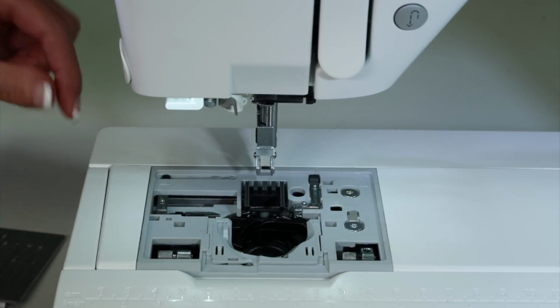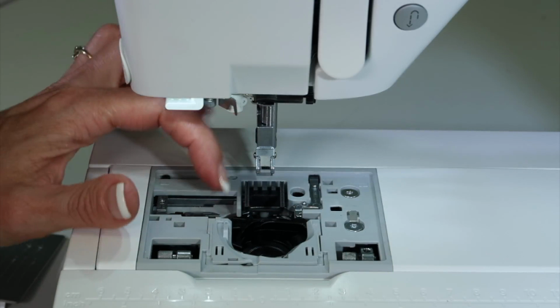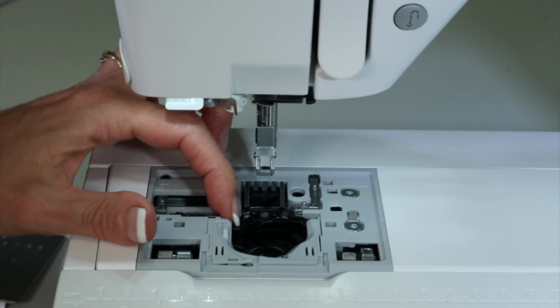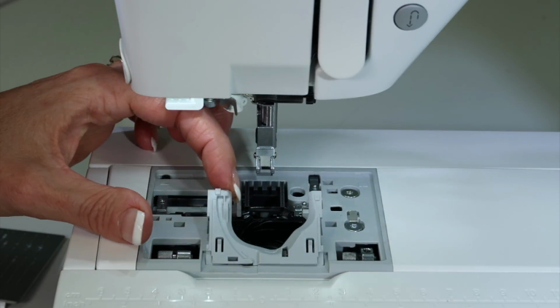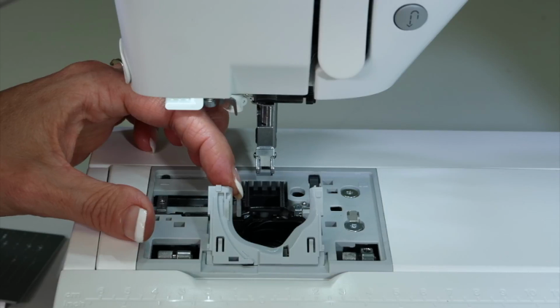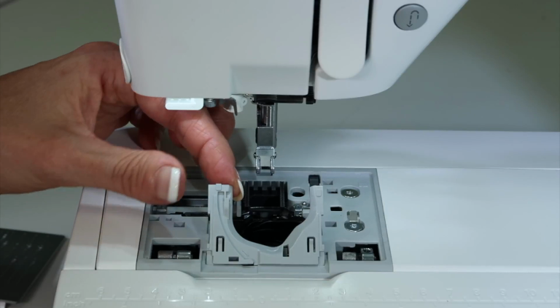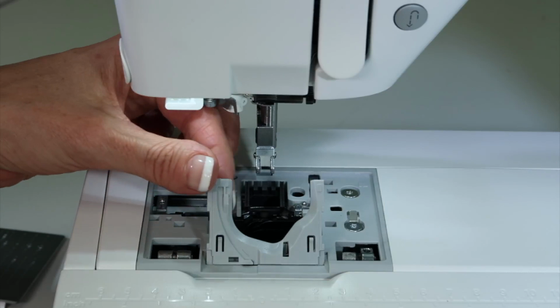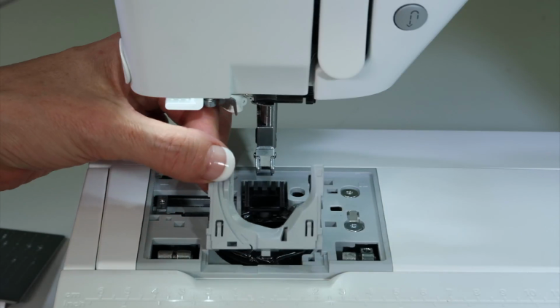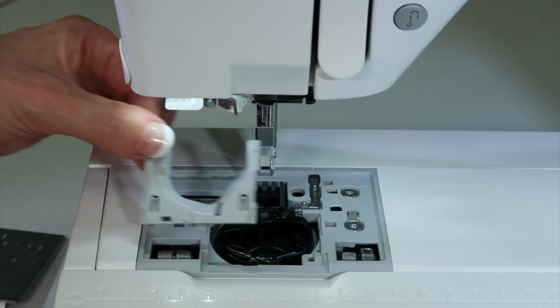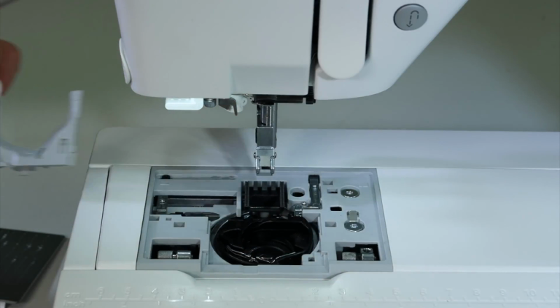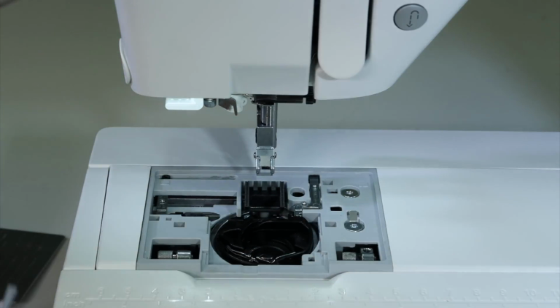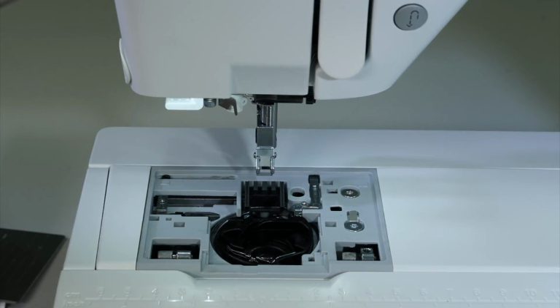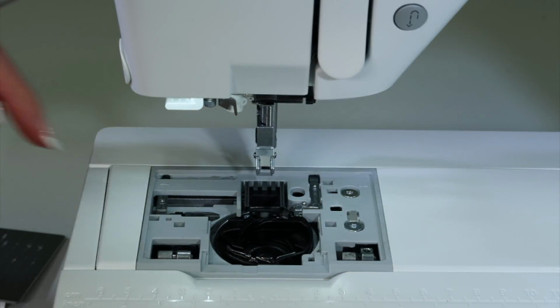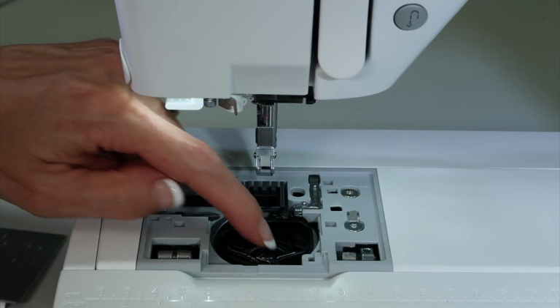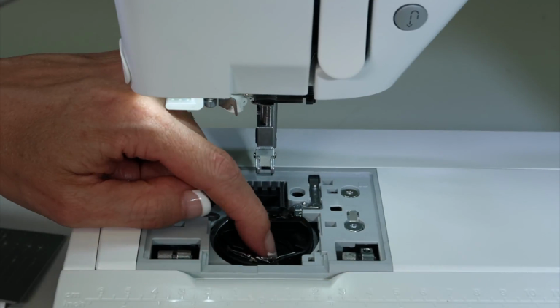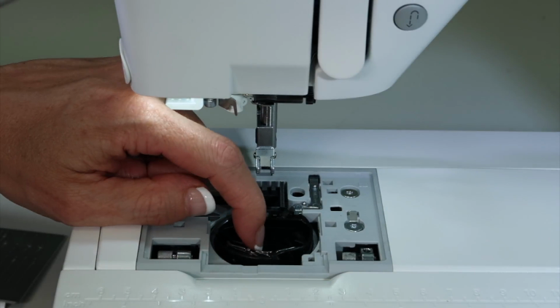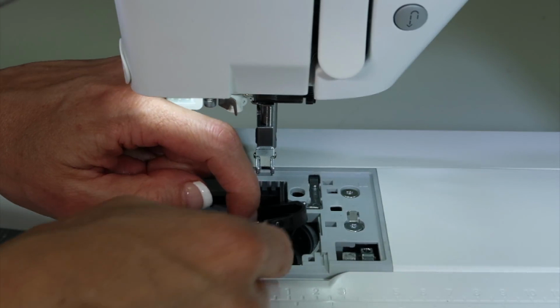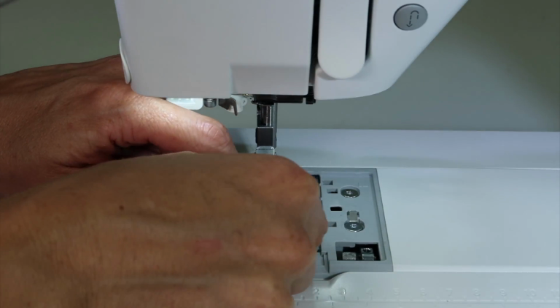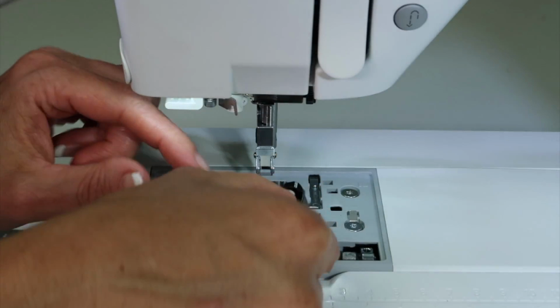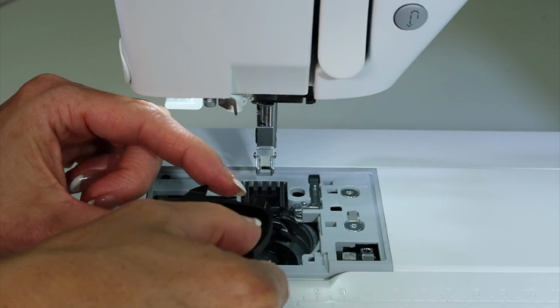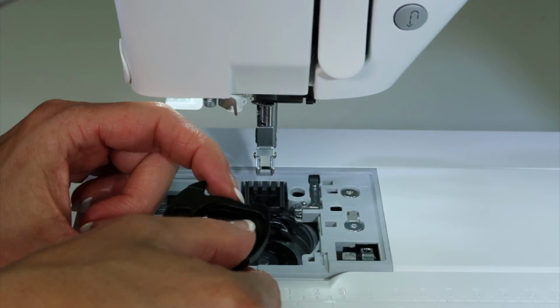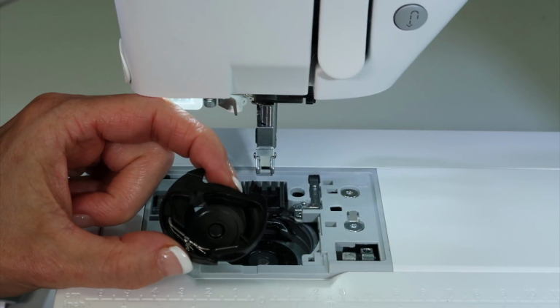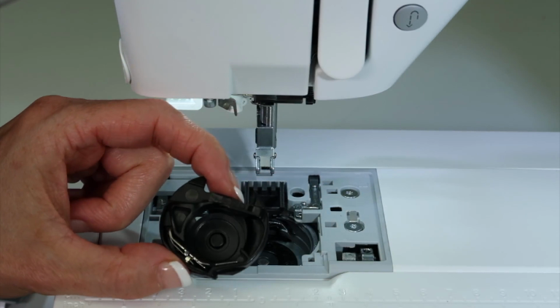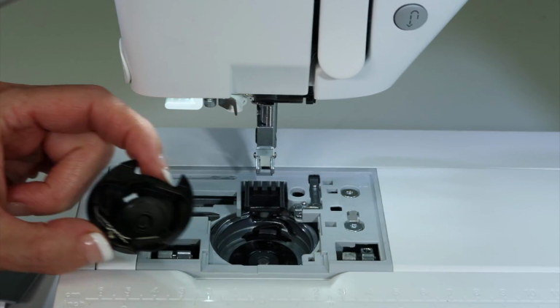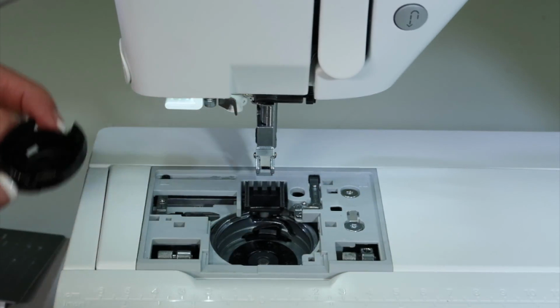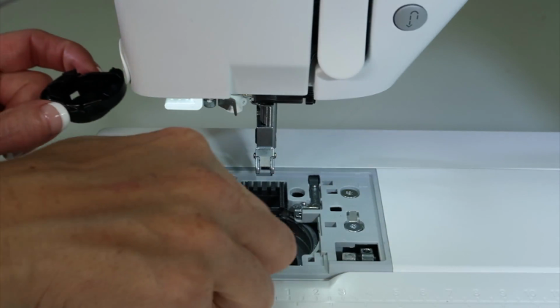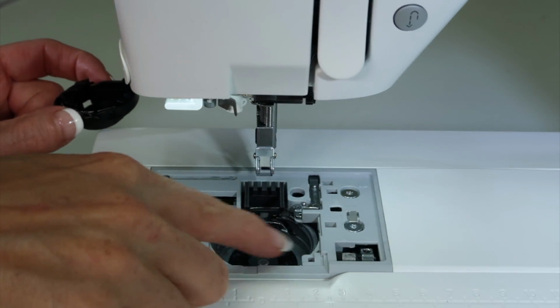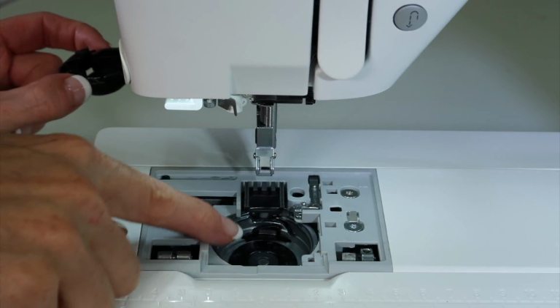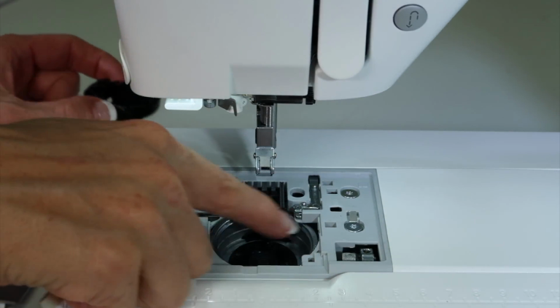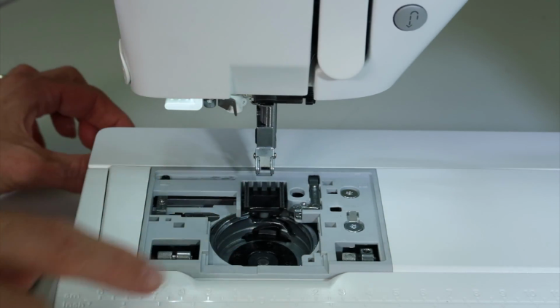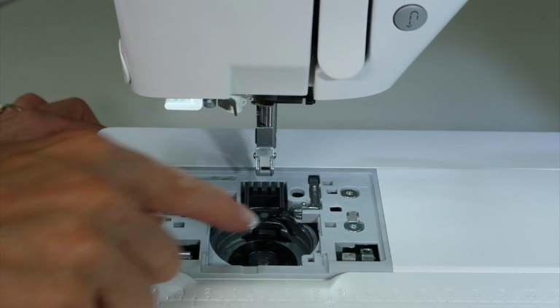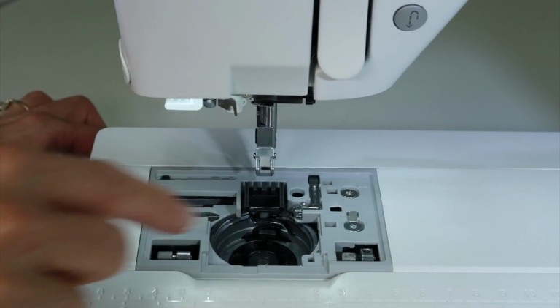This little U-shape will lift up next — bring that out. And the last piece is your bobbin case; this entire piece will come out. You're going to notice that this is right where all the lint will accumulate.